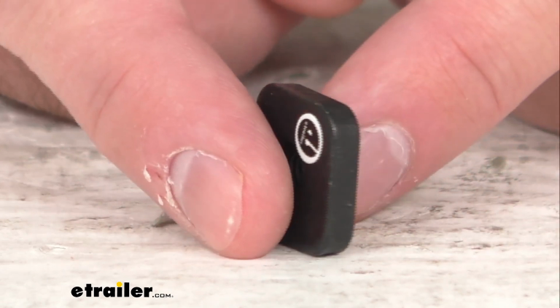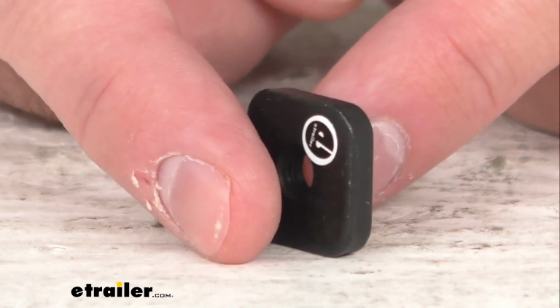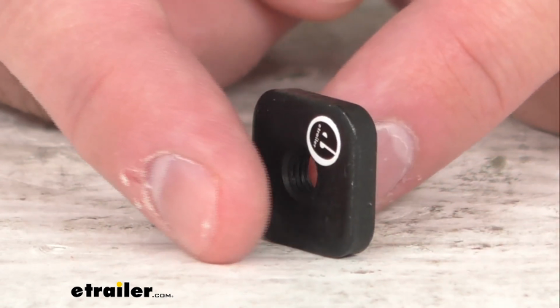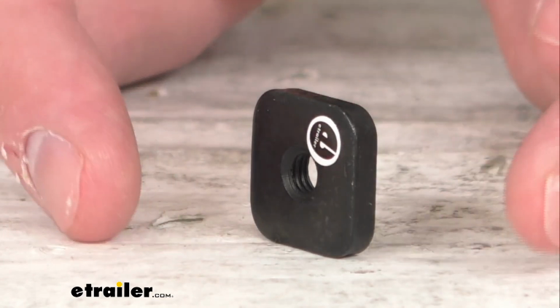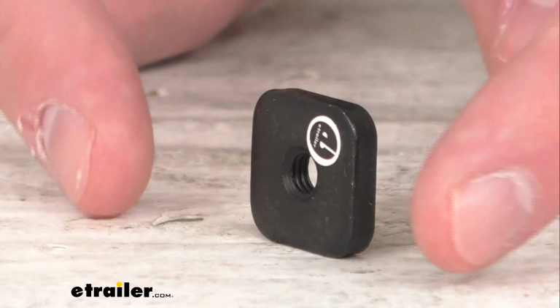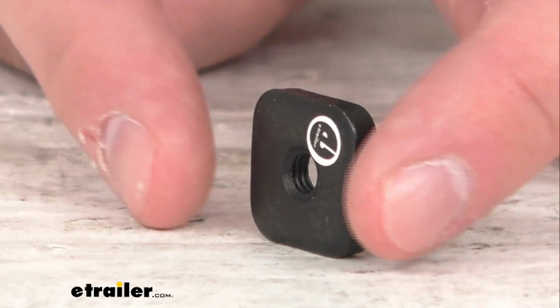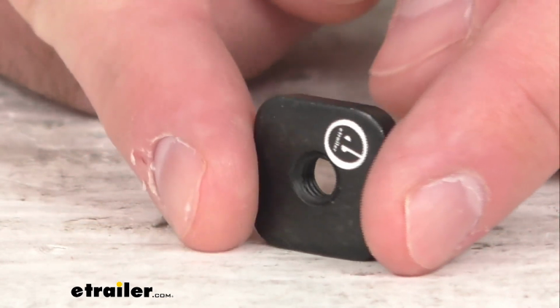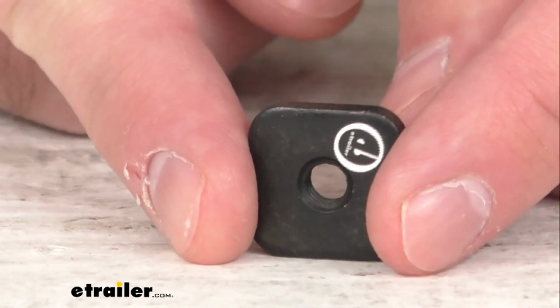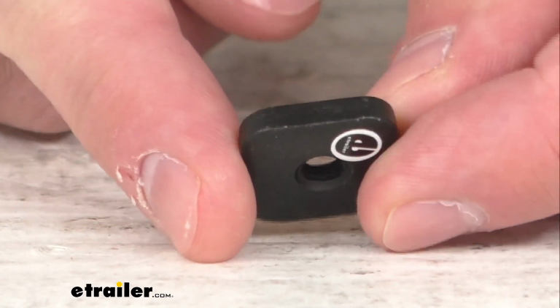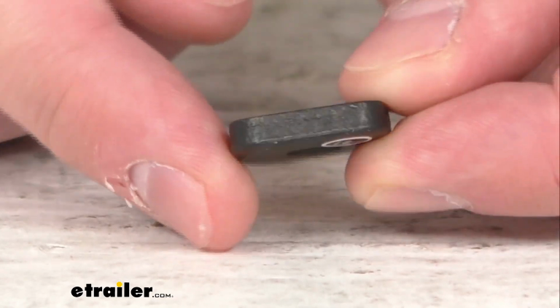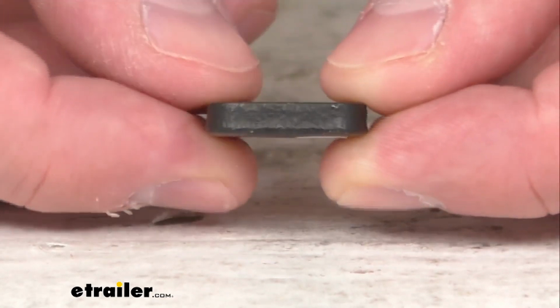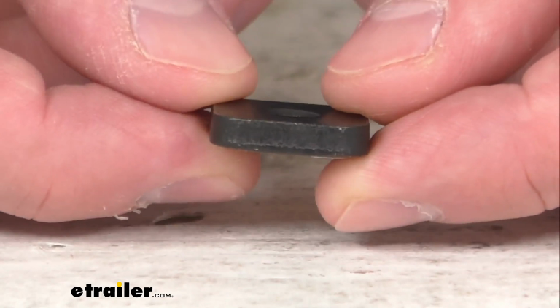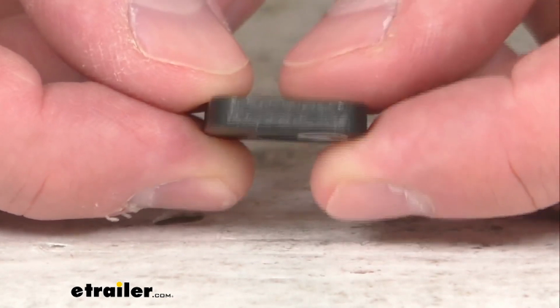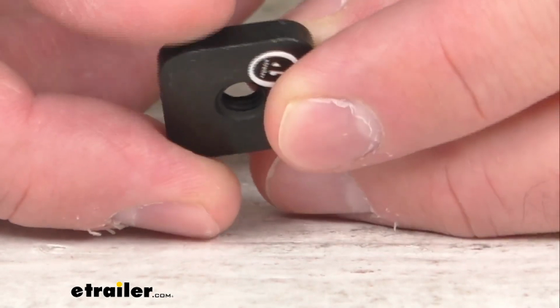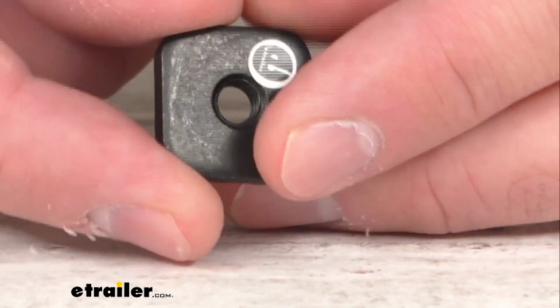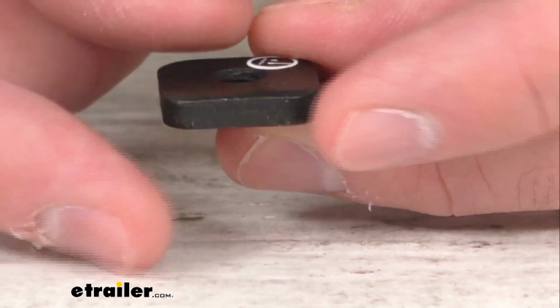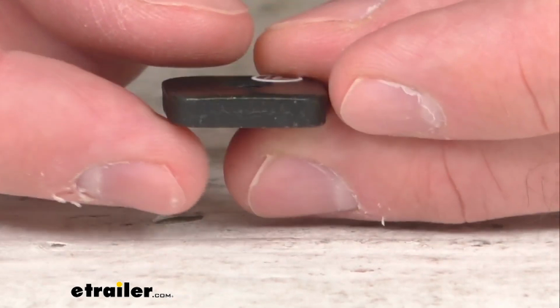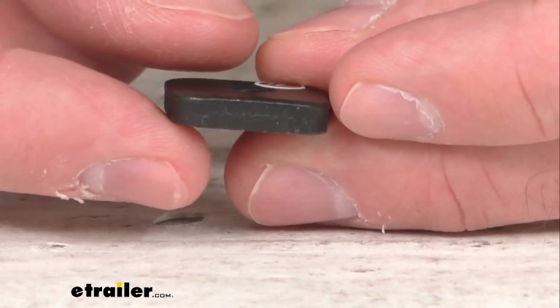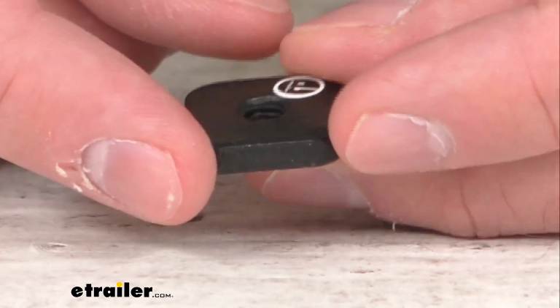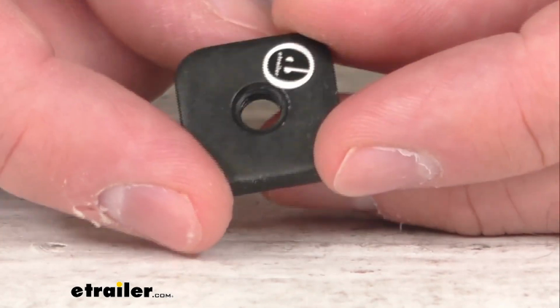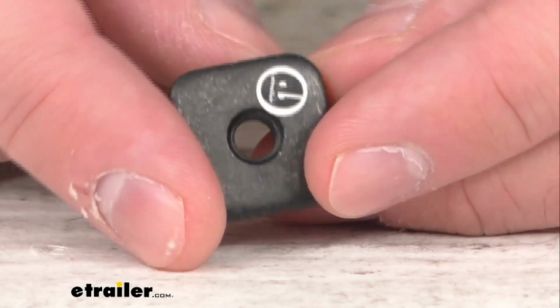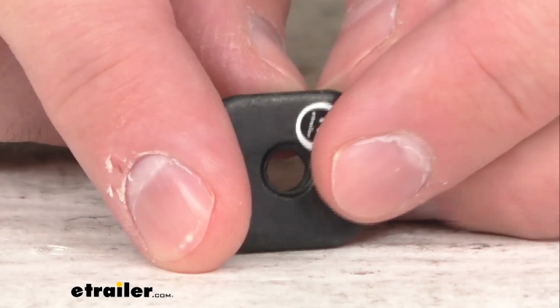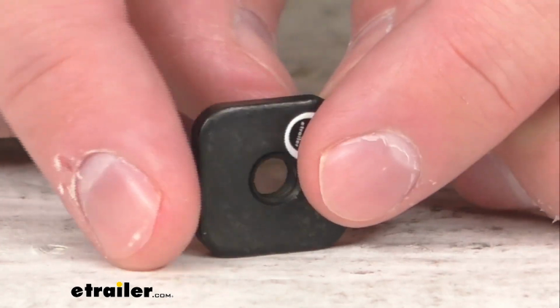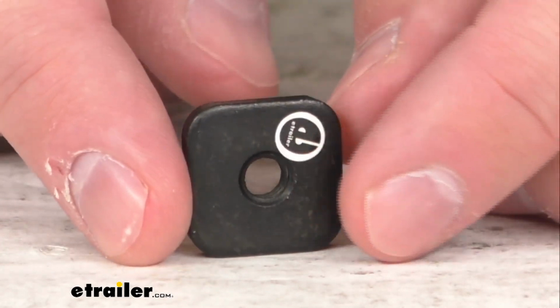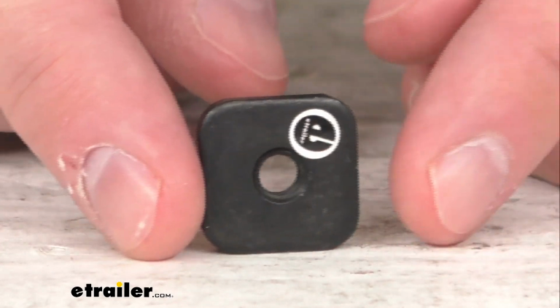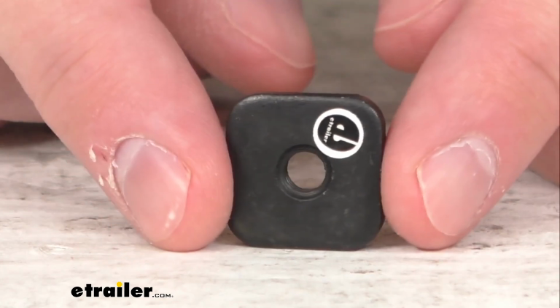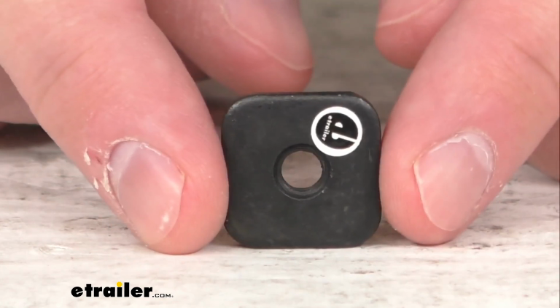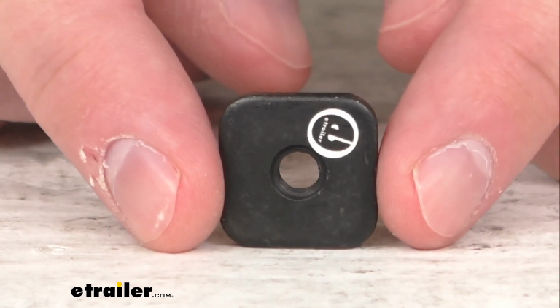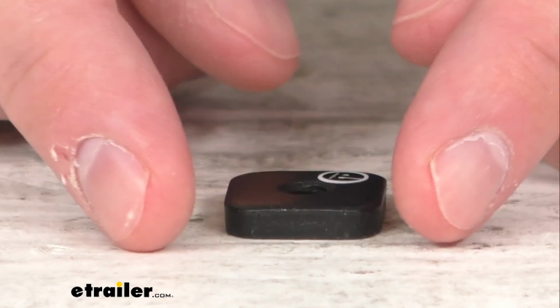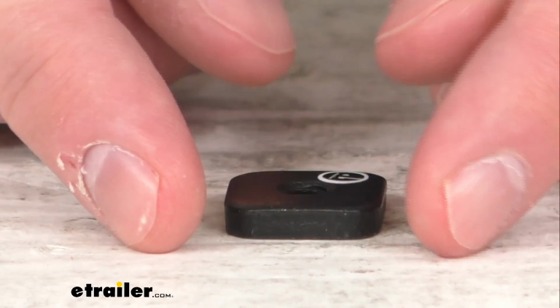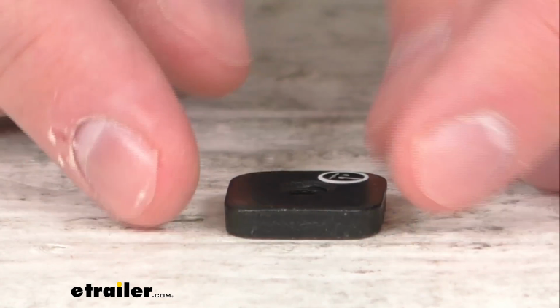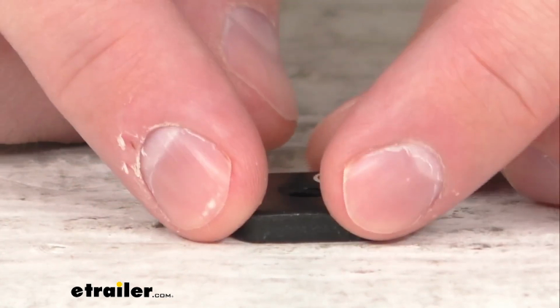This square nut is directly from Thule, so you can trust that it's going to fit right in place of the original. You won't have to worry about compatibility issues or anything like that.